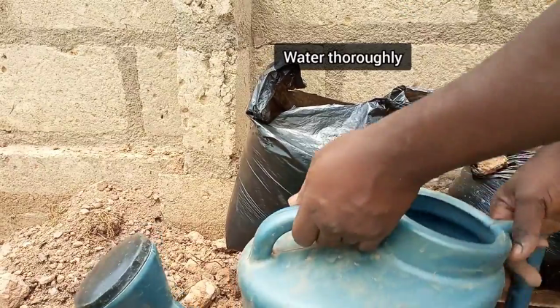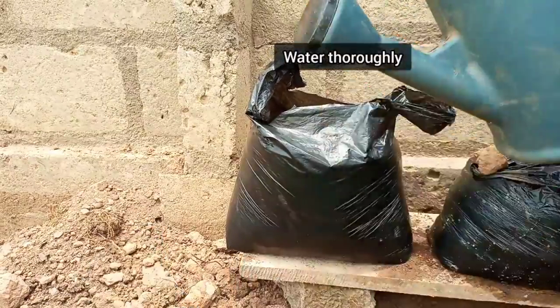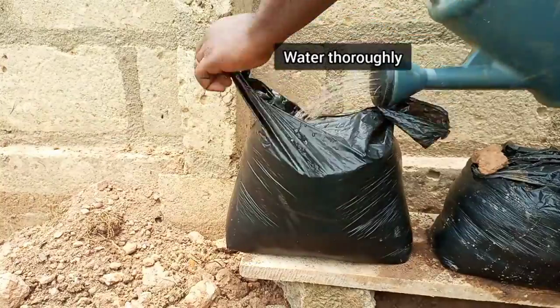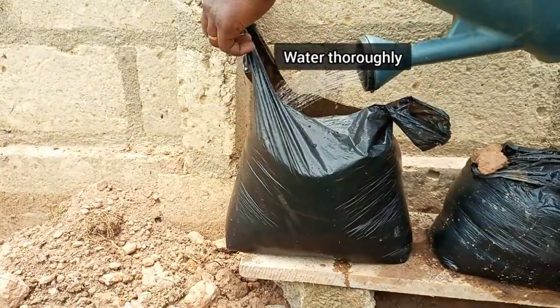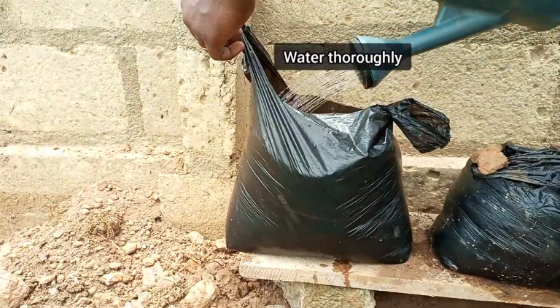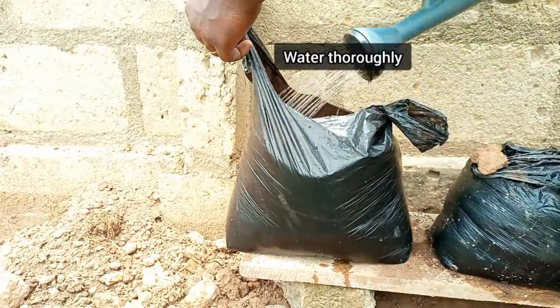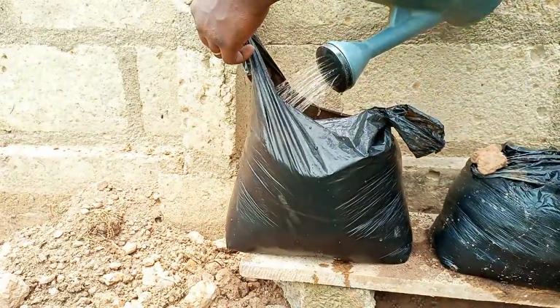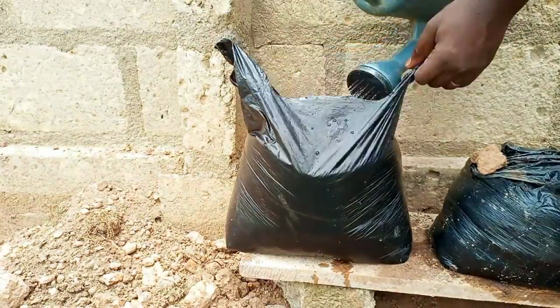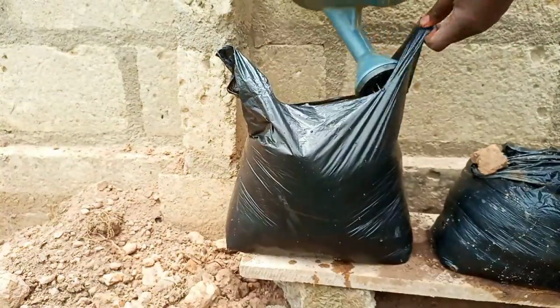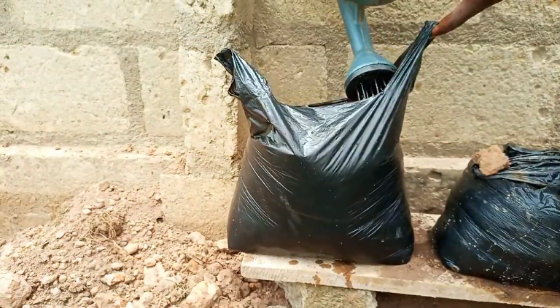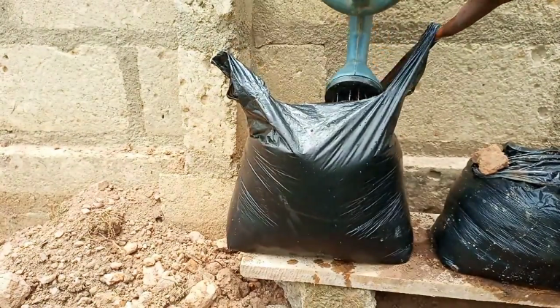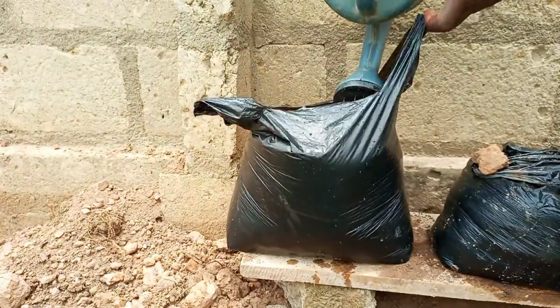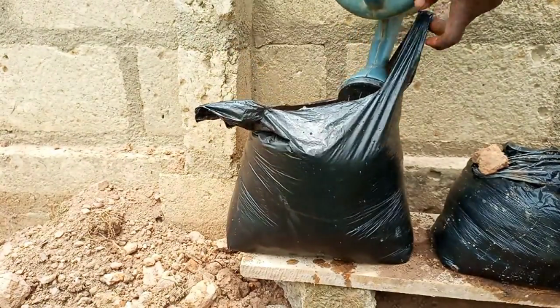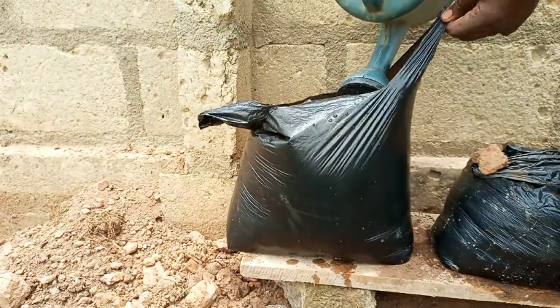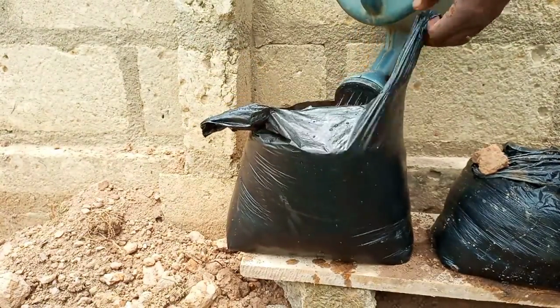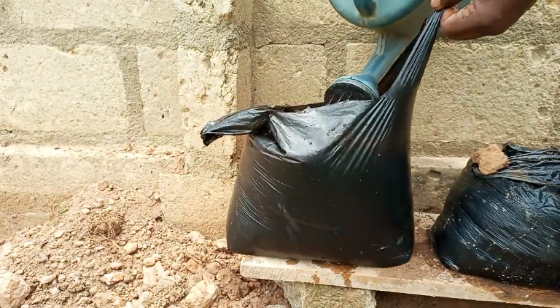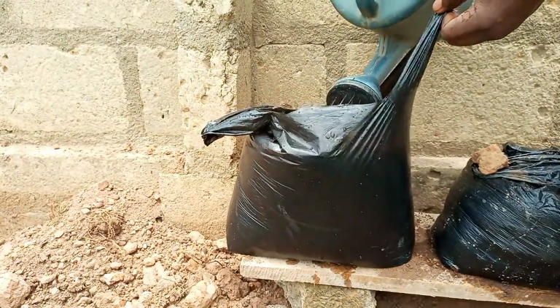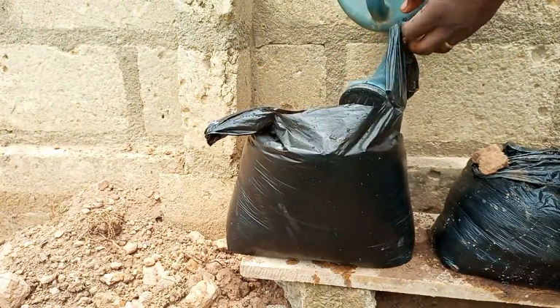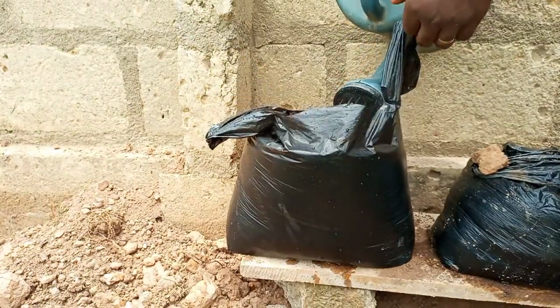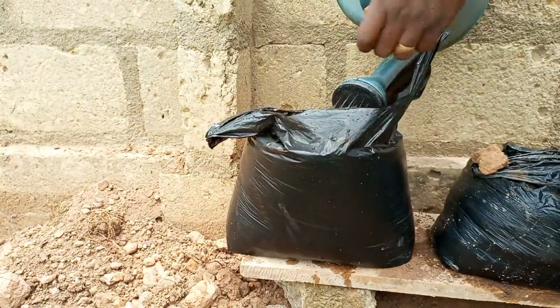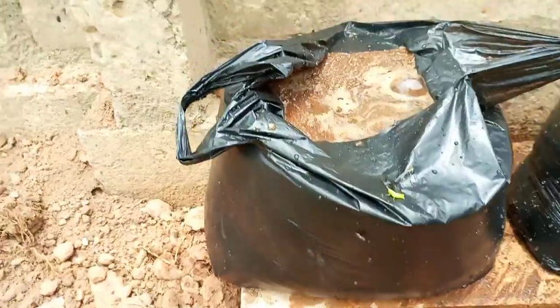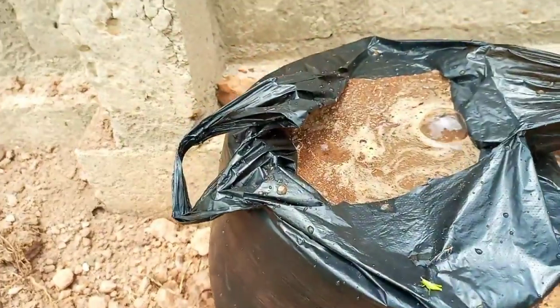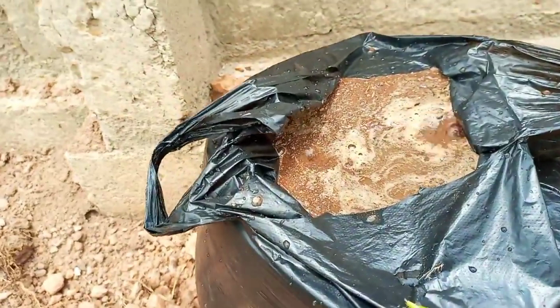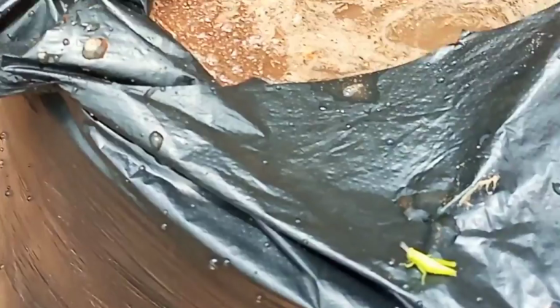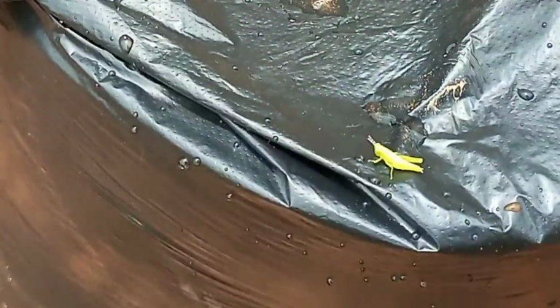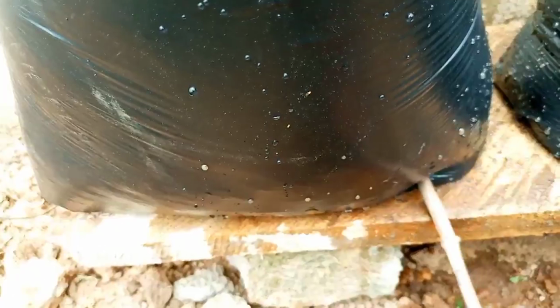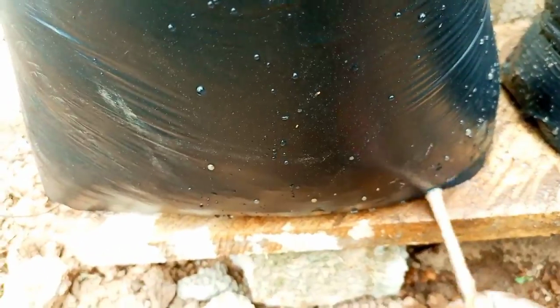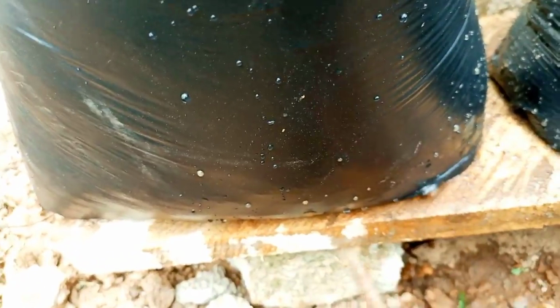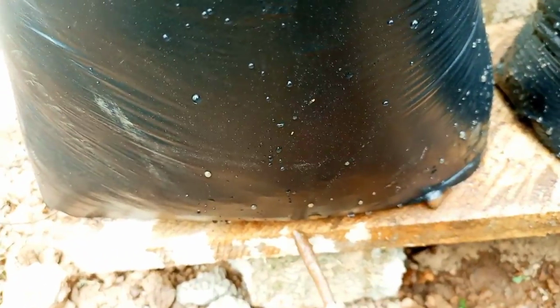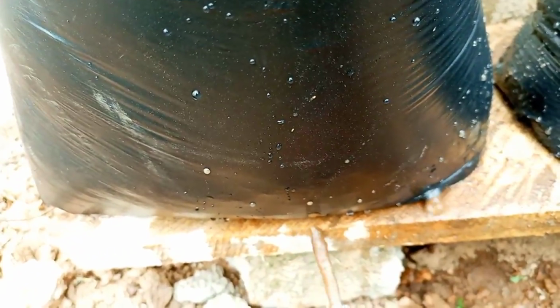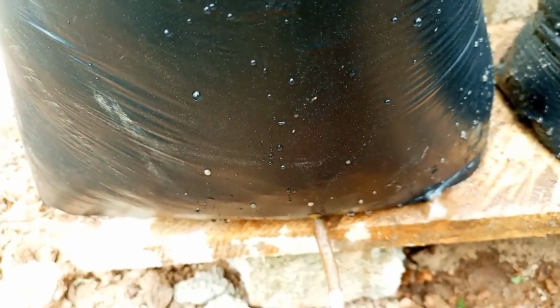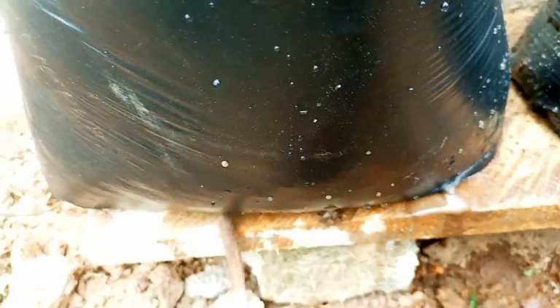Now, water the soil mix thoroughly to ensure even distribution of moisture throughout the soil. Then create holes at the bottom to allow for drainage of excess water.